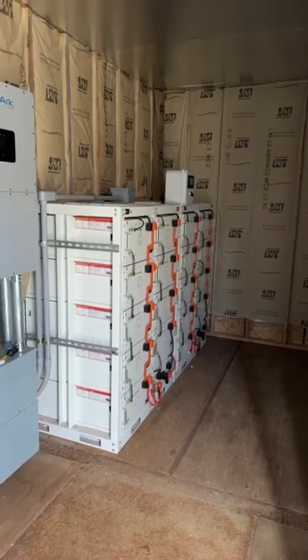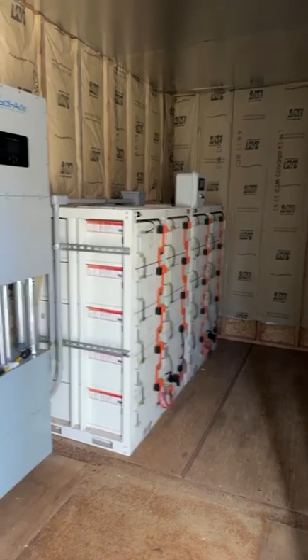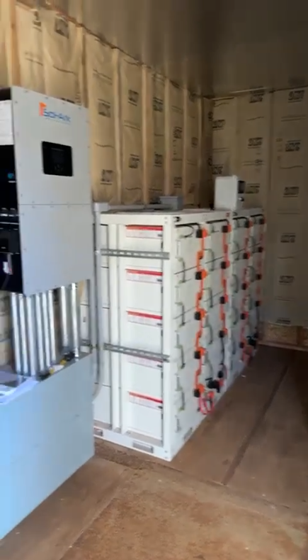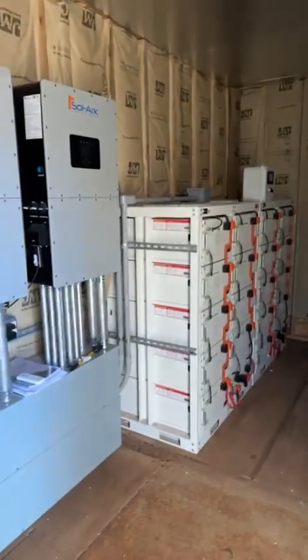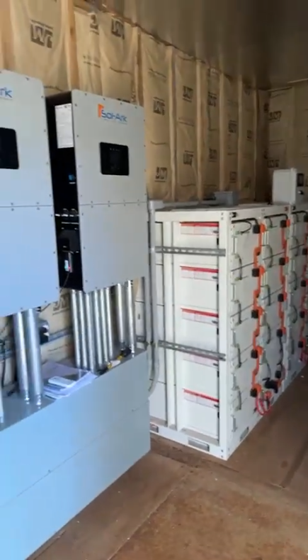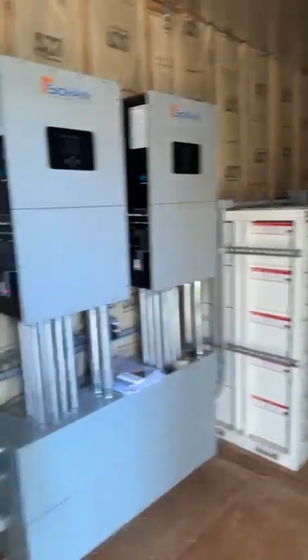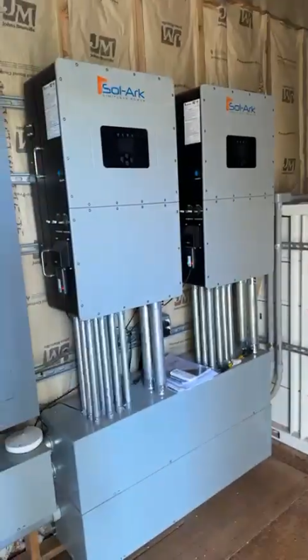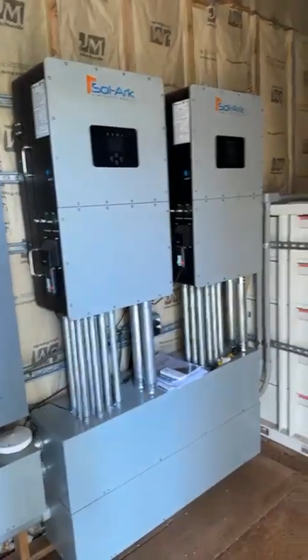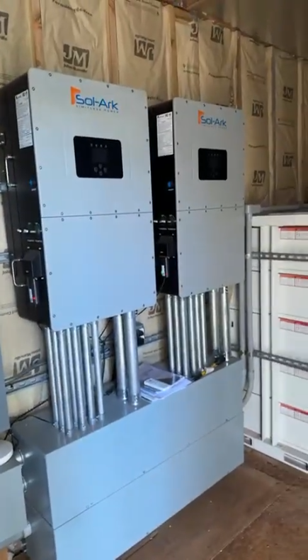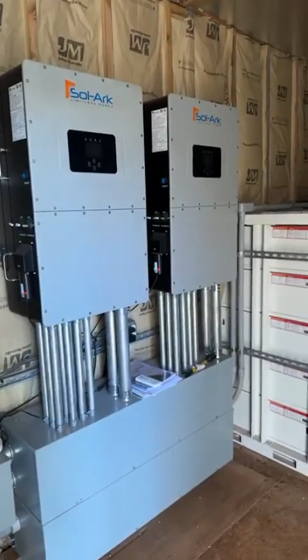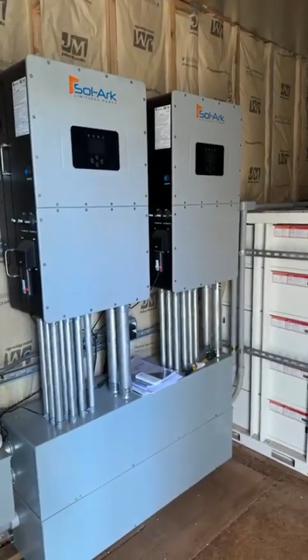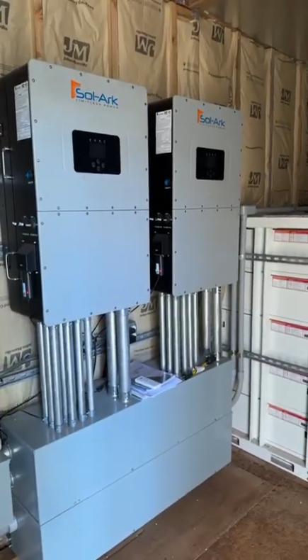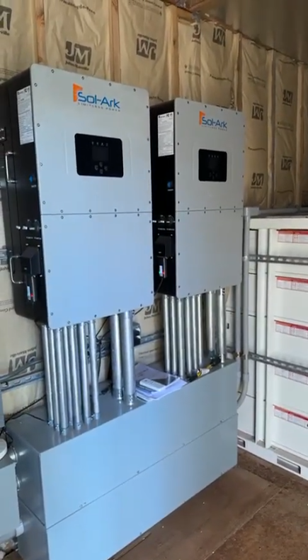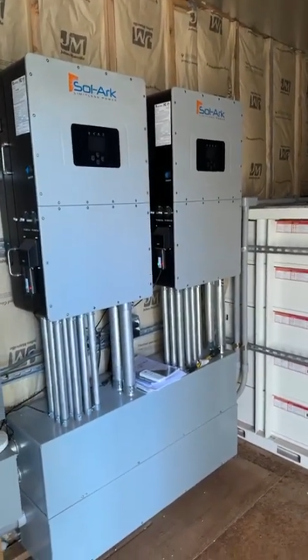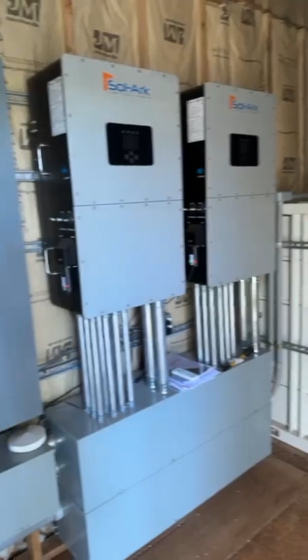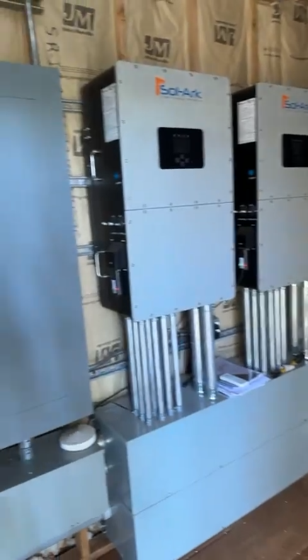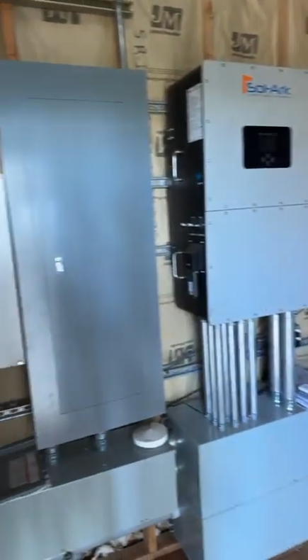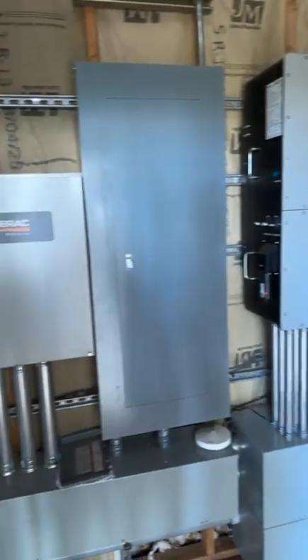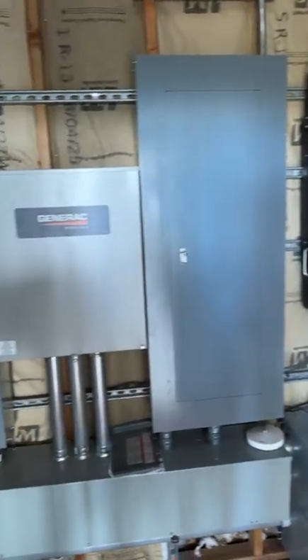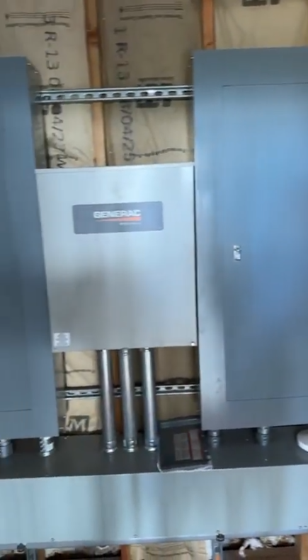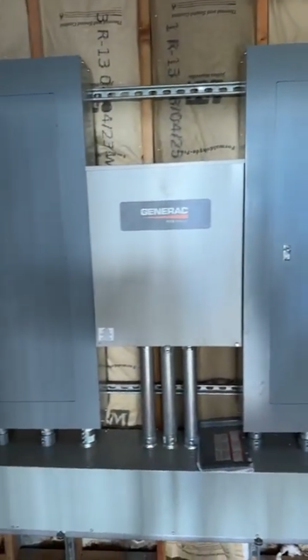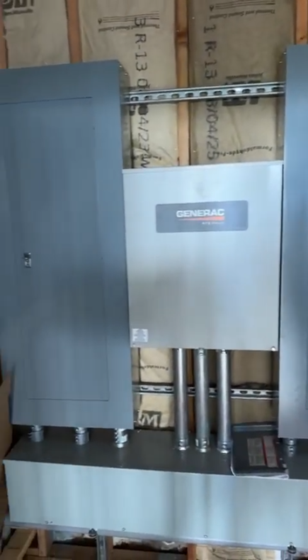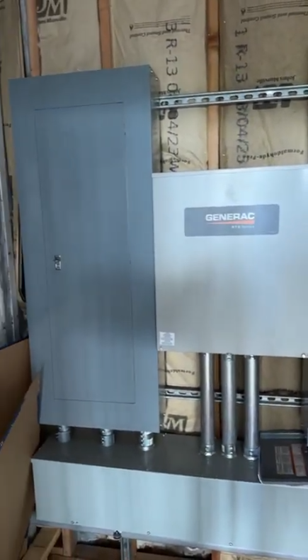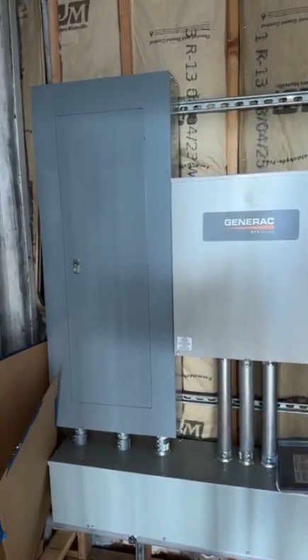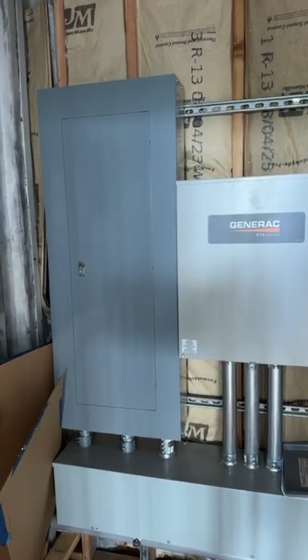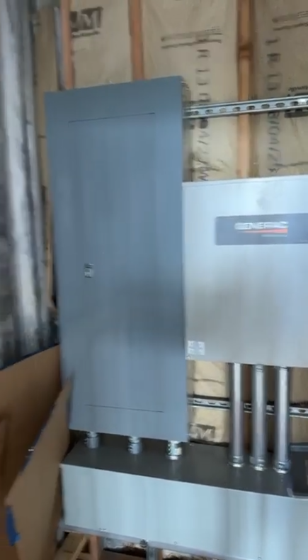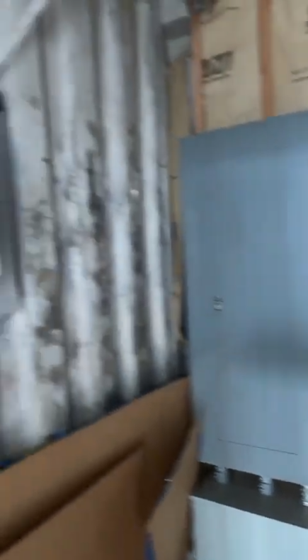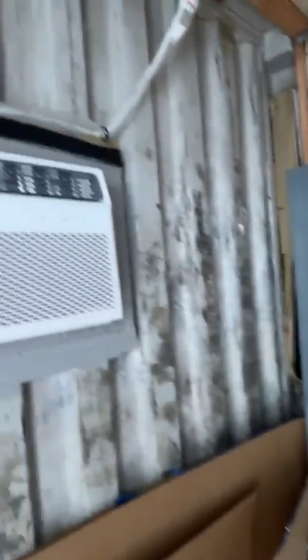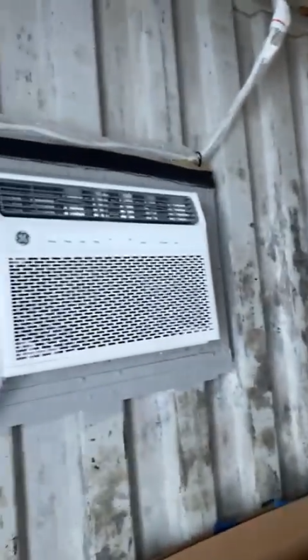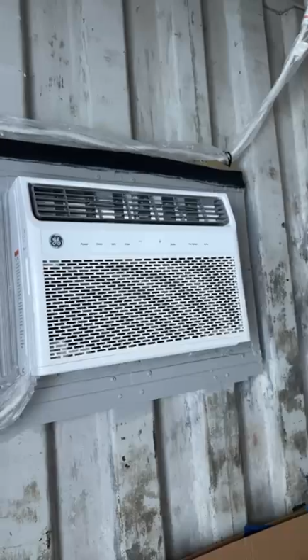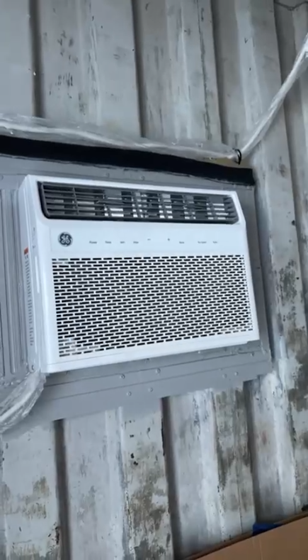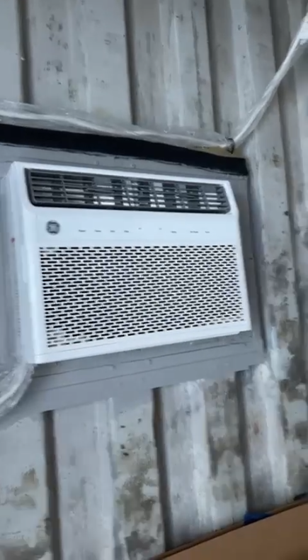All inside of a 40-foot cargo container, with an air conditioner, of course.